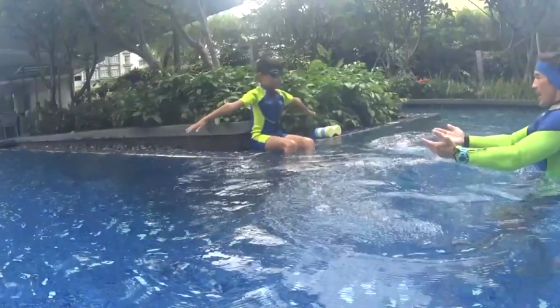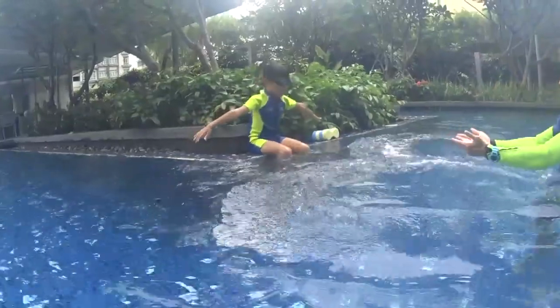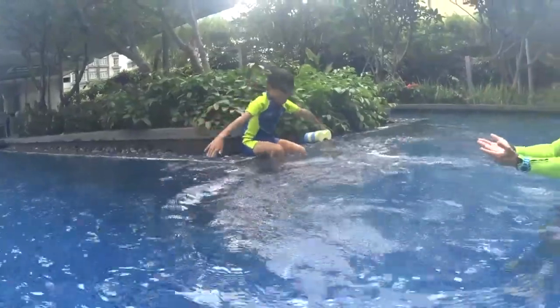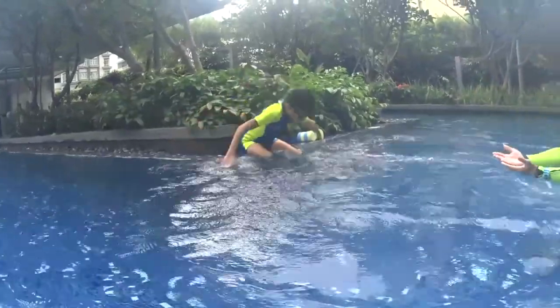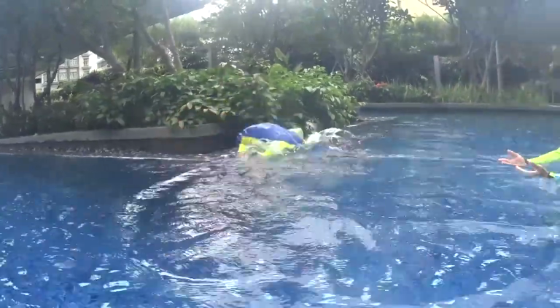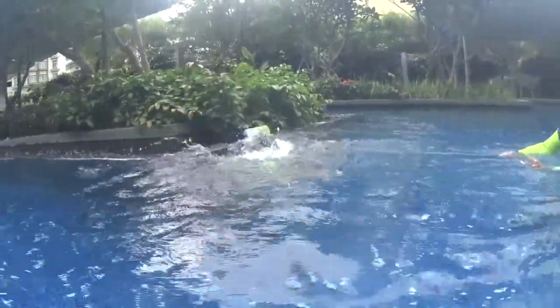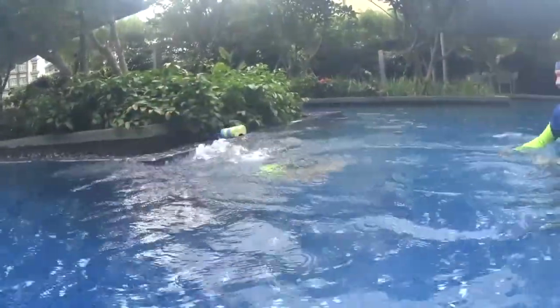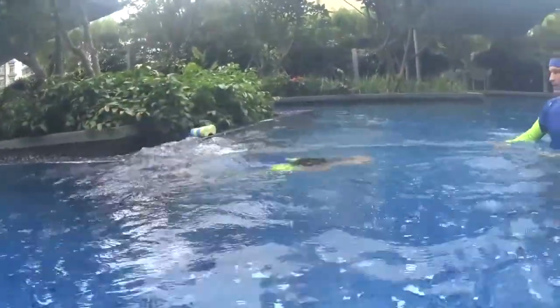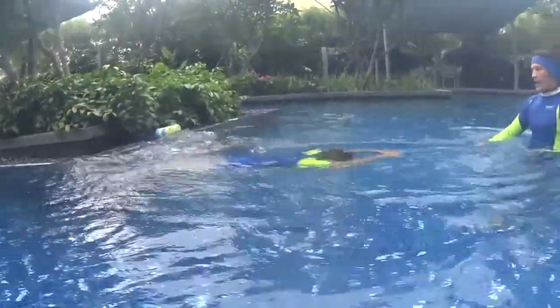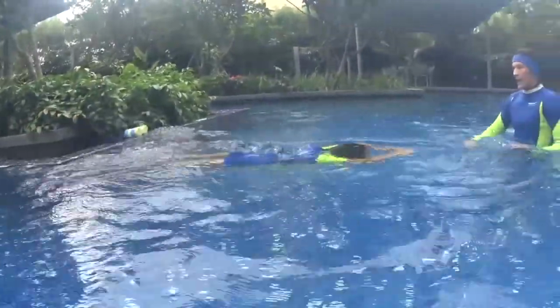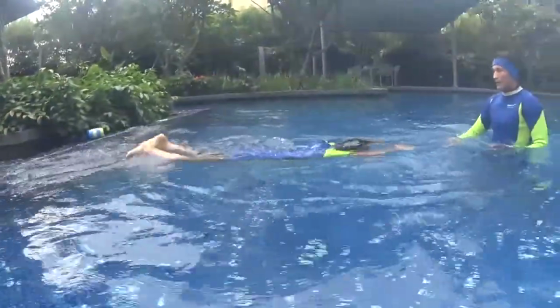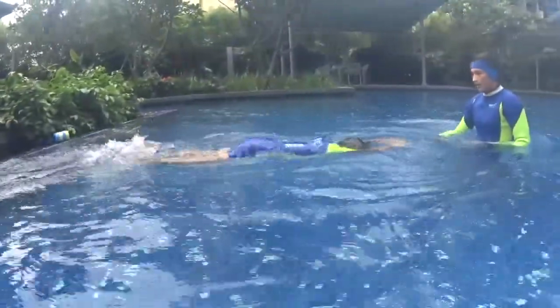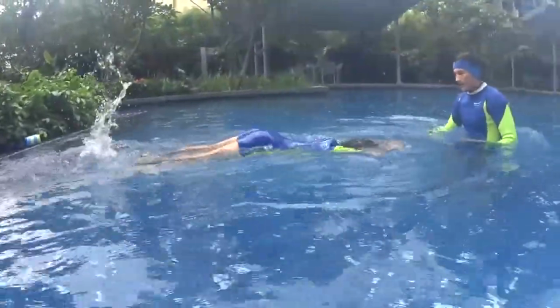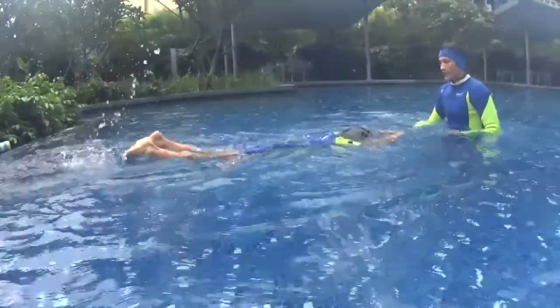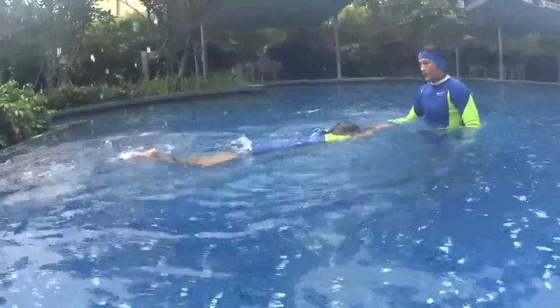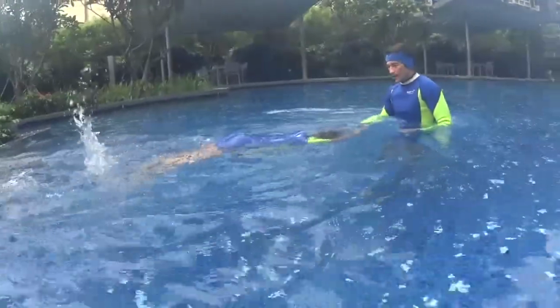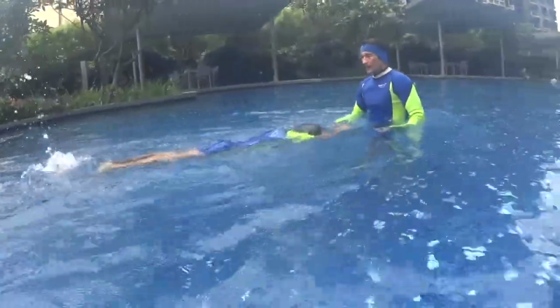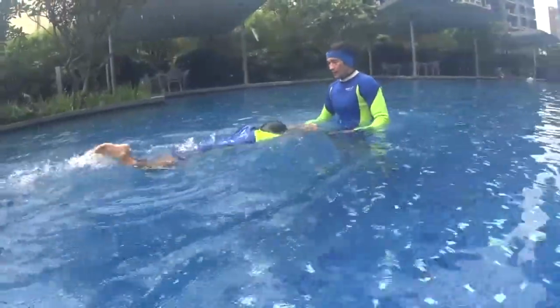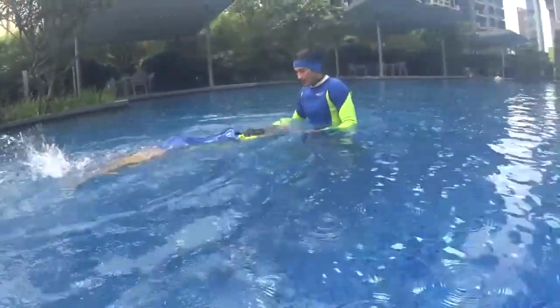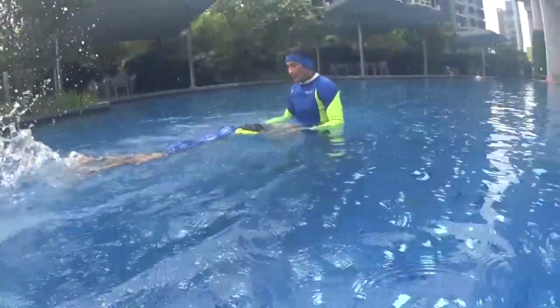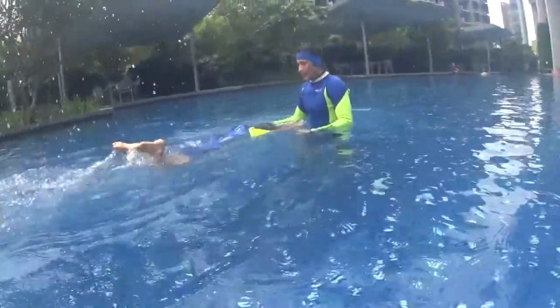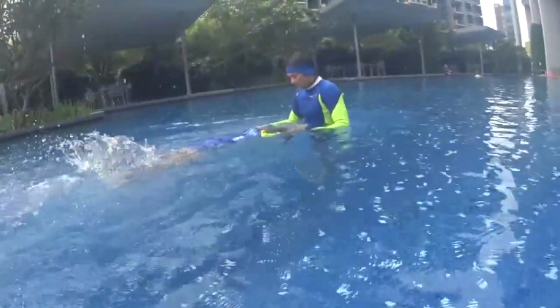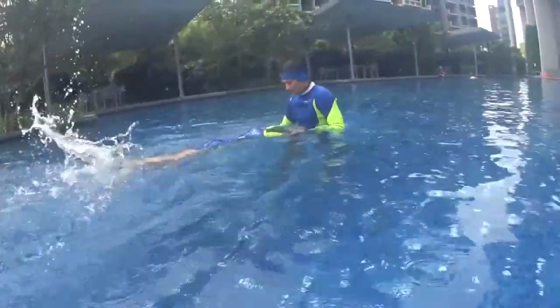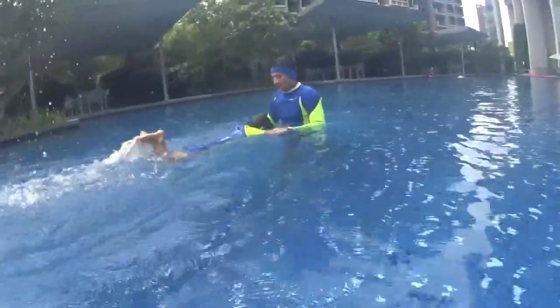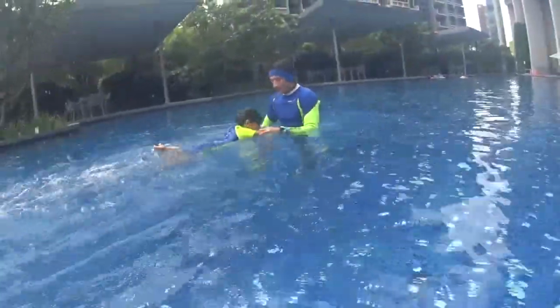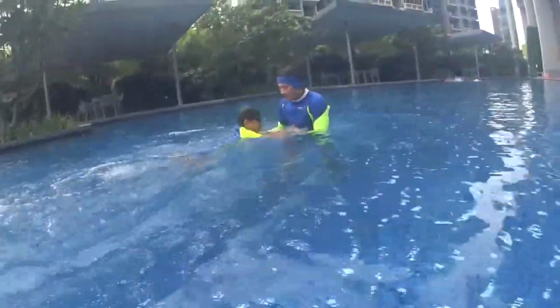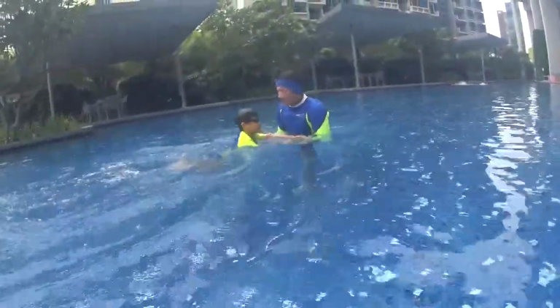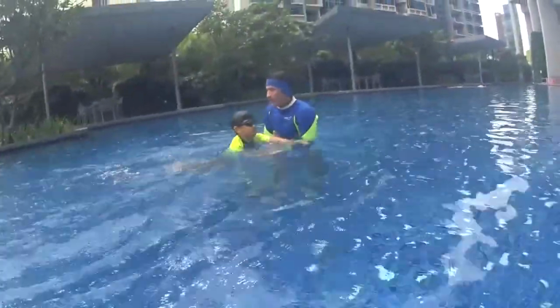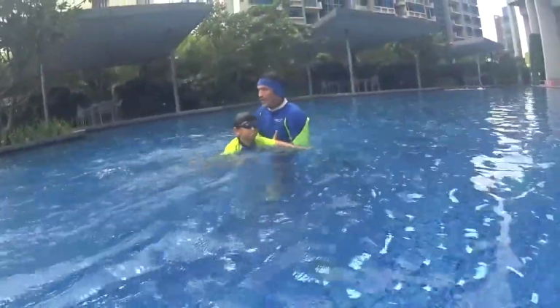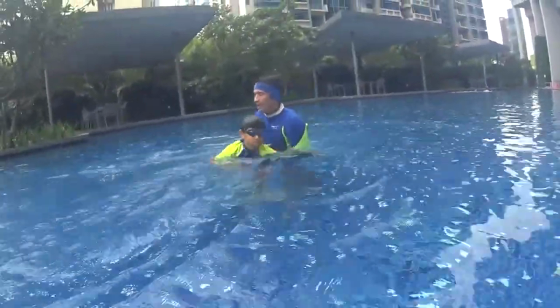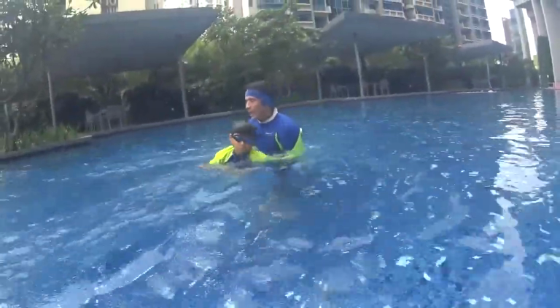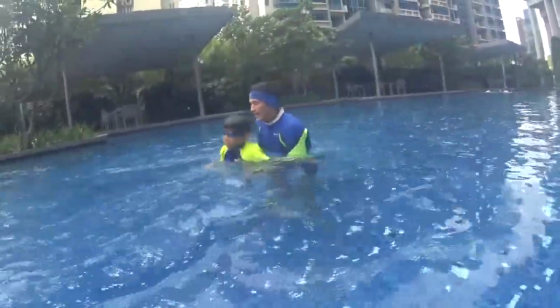Just arrow, and dolphin kick, dolphin kick. Don't forget your bubbles, and relax.